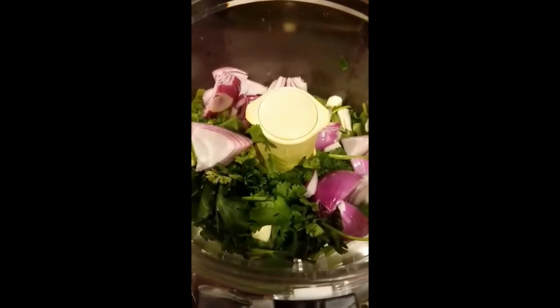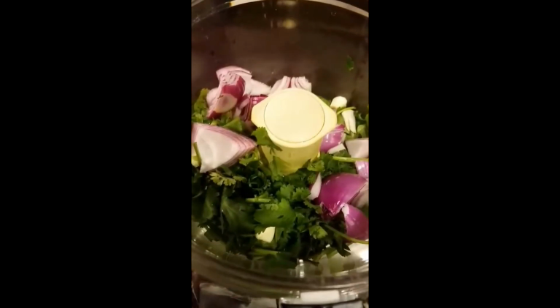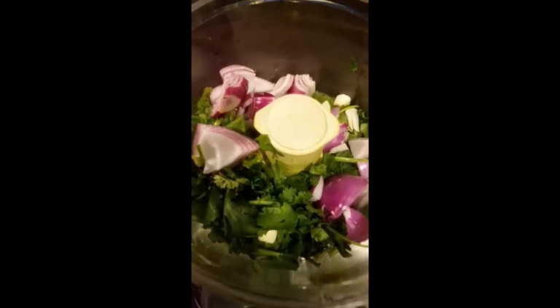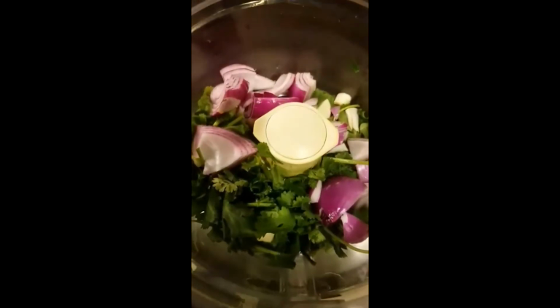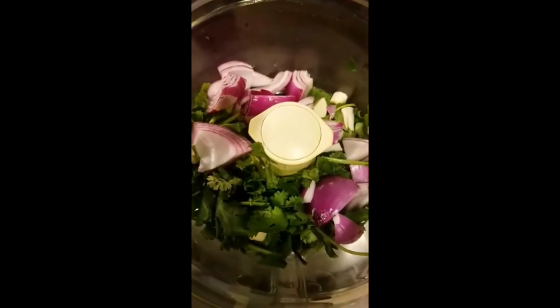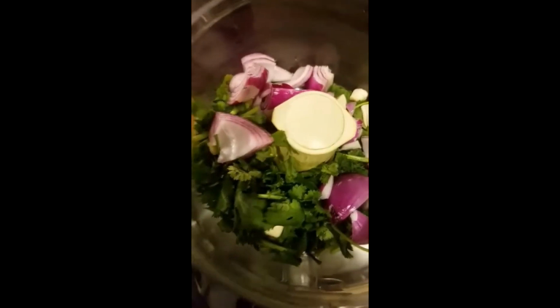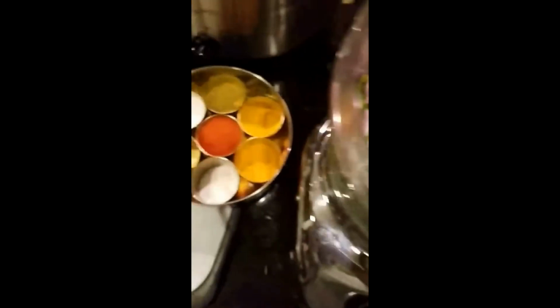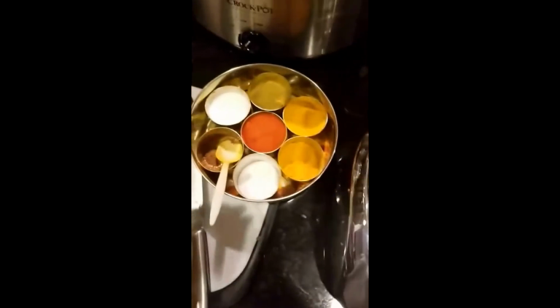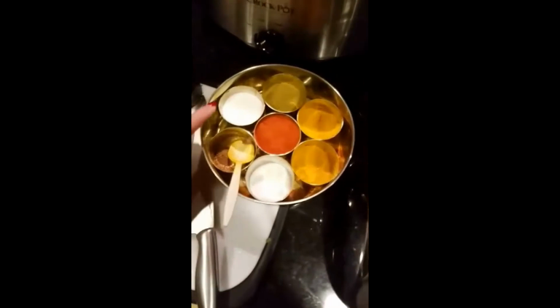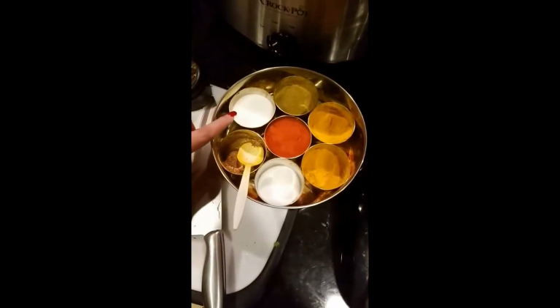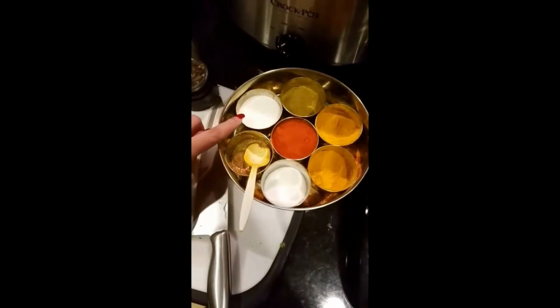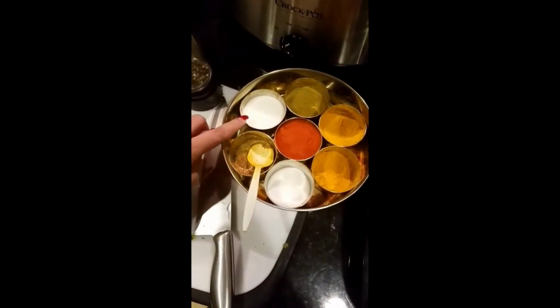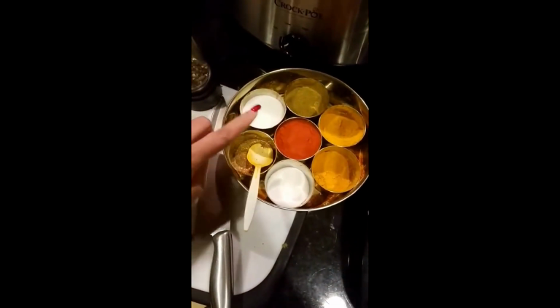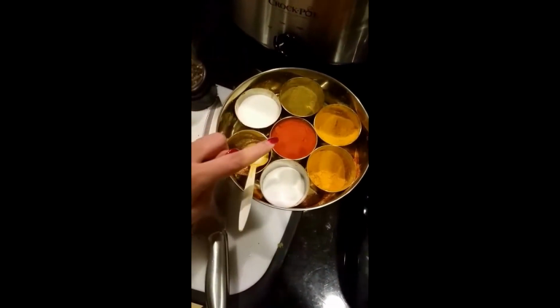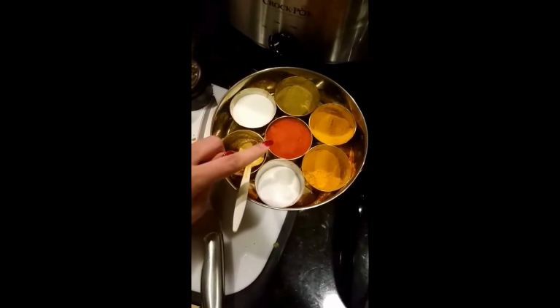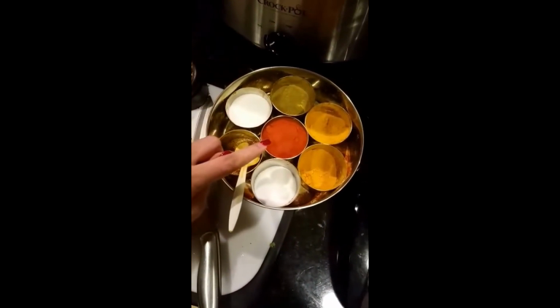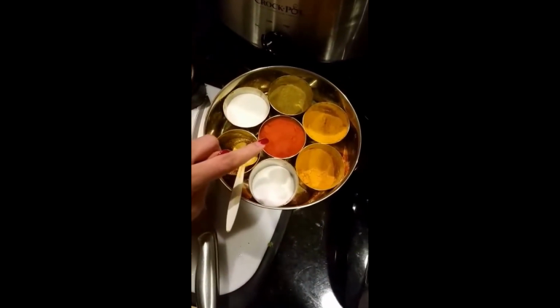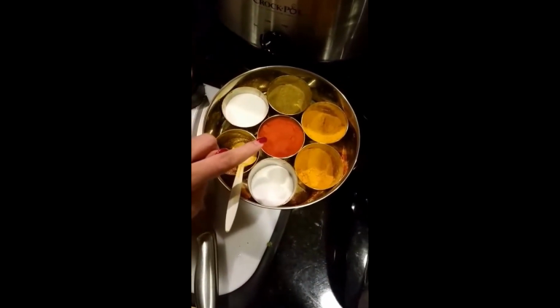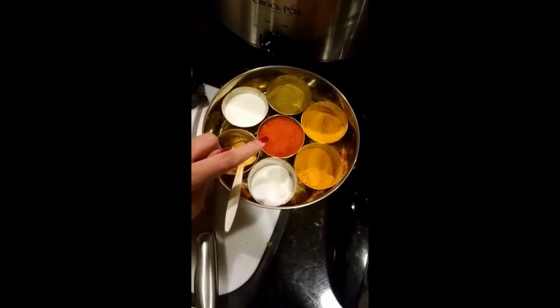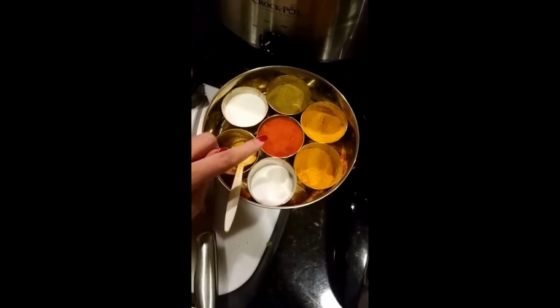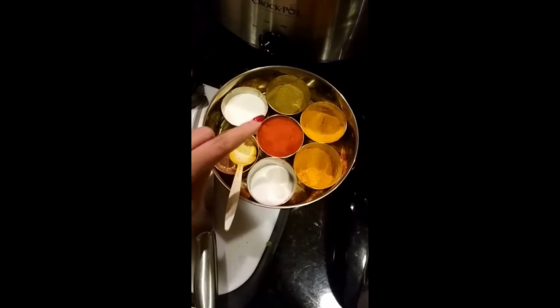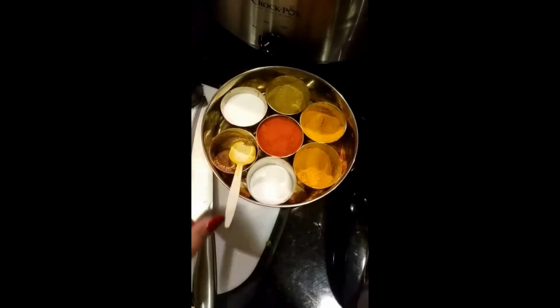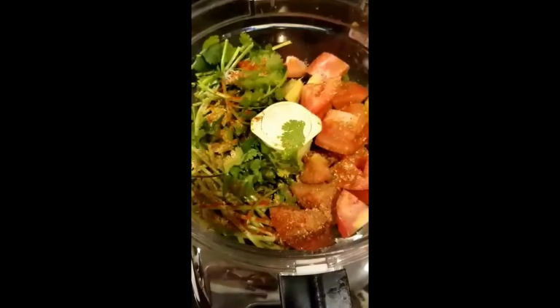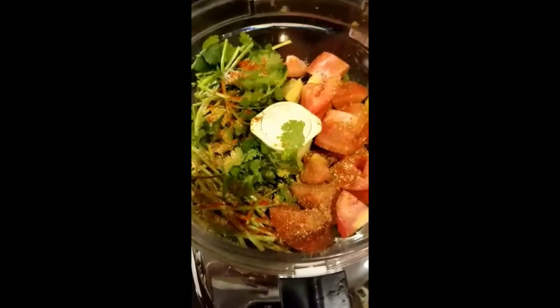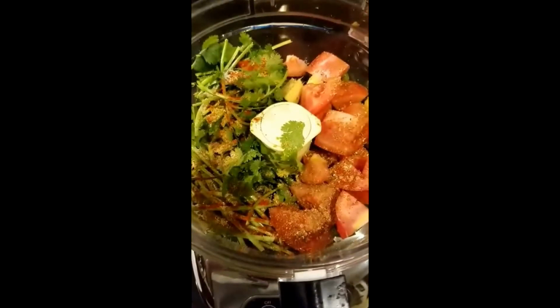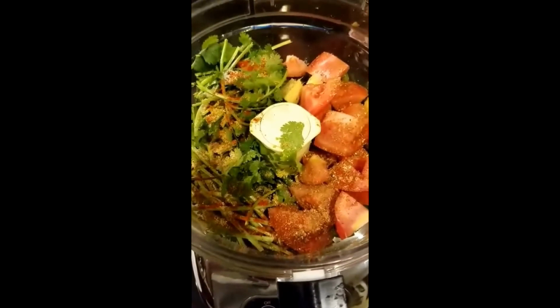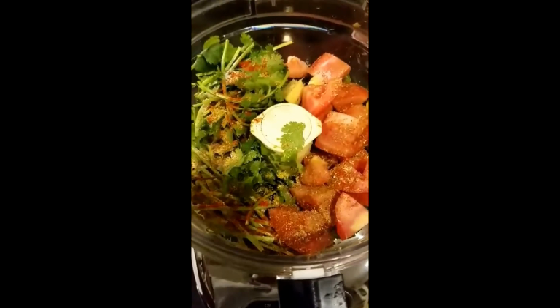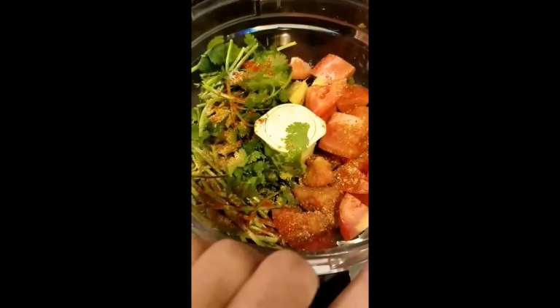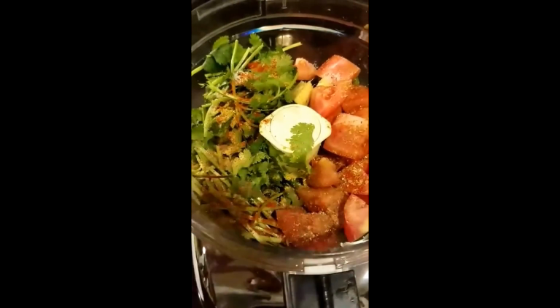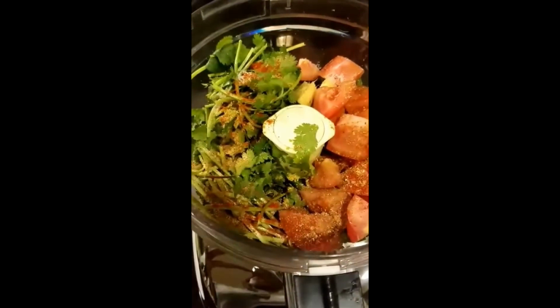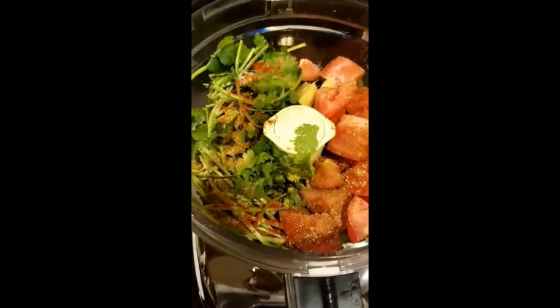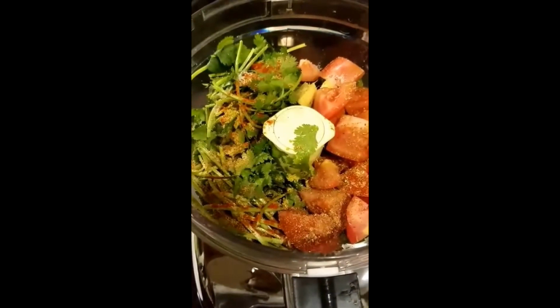Add everything into the blender and add half spoon salt, a little bit of red chili powder. Just like that — tomatoes, salt, and chili.